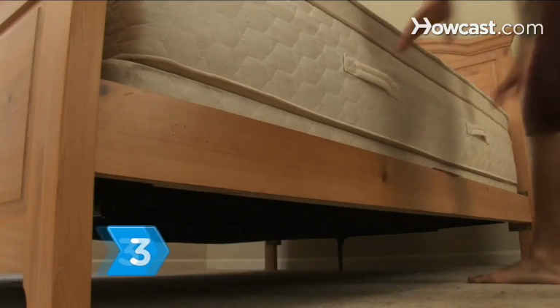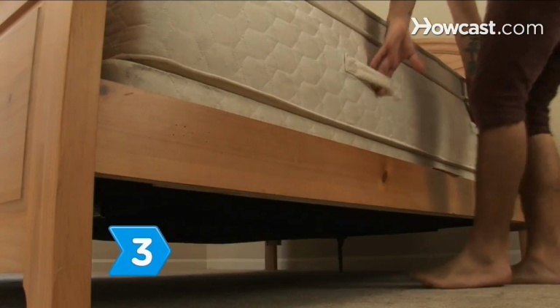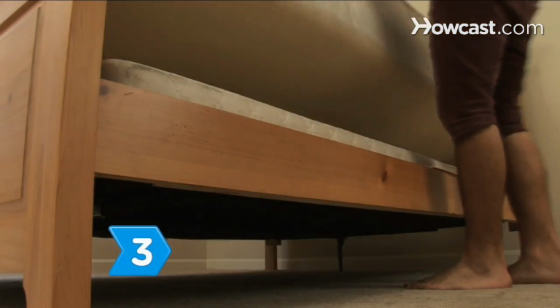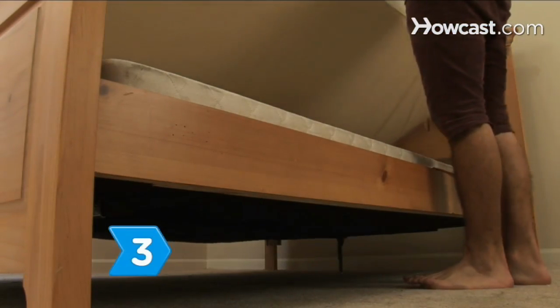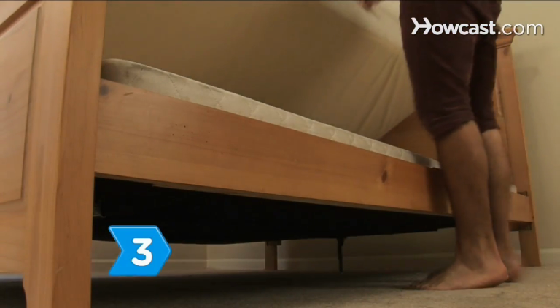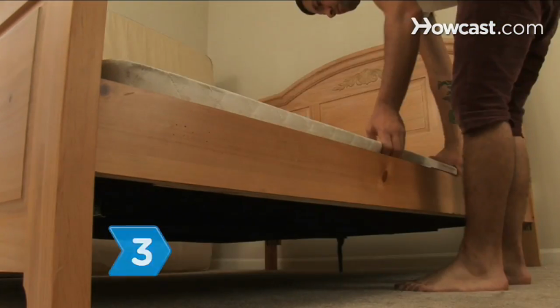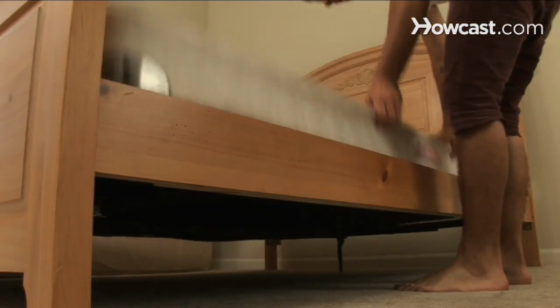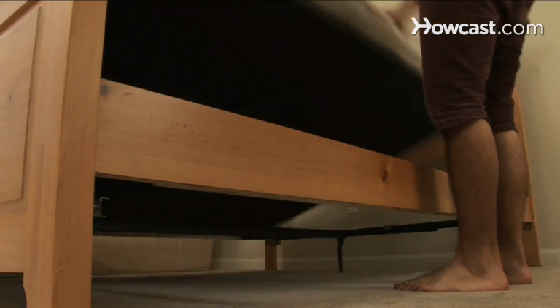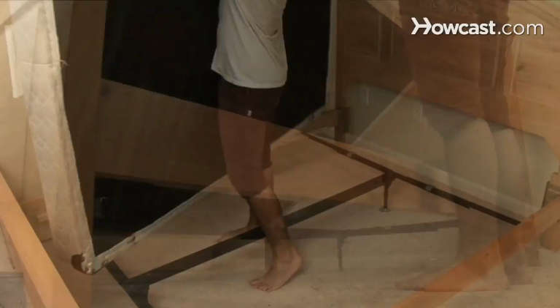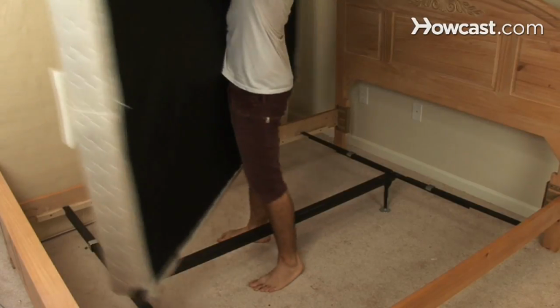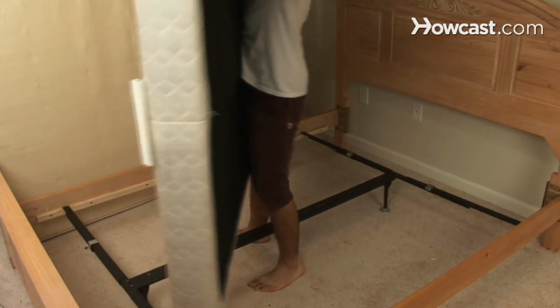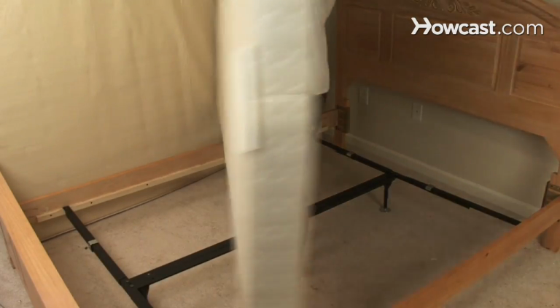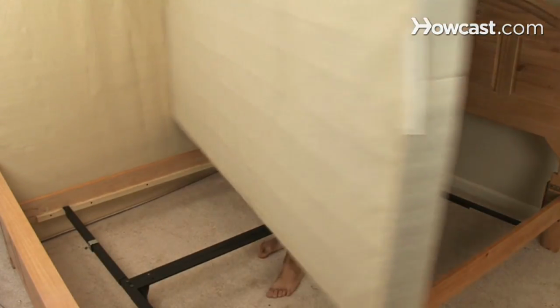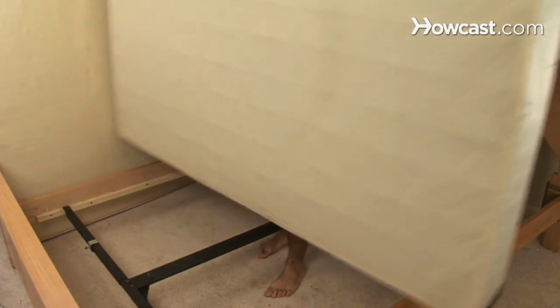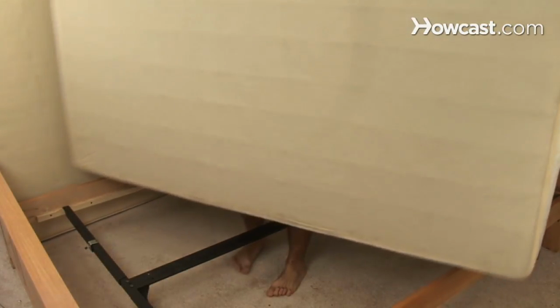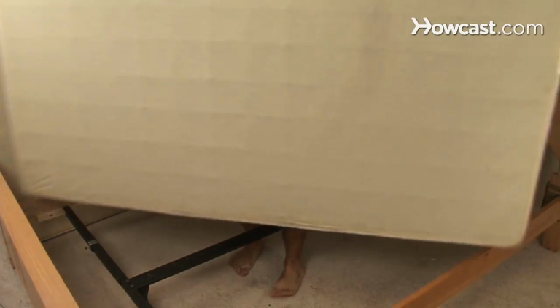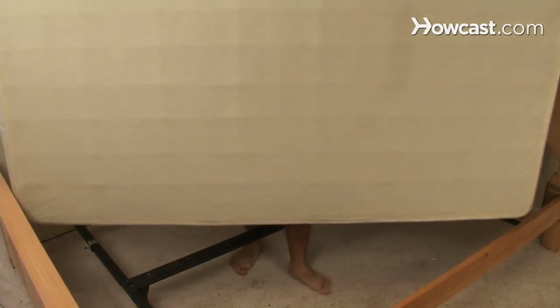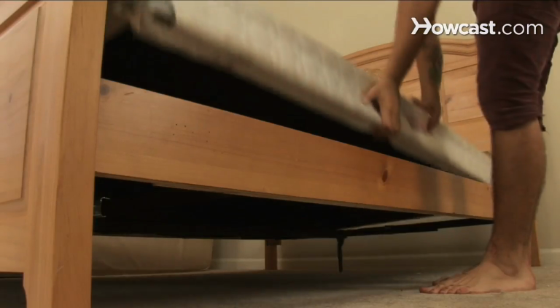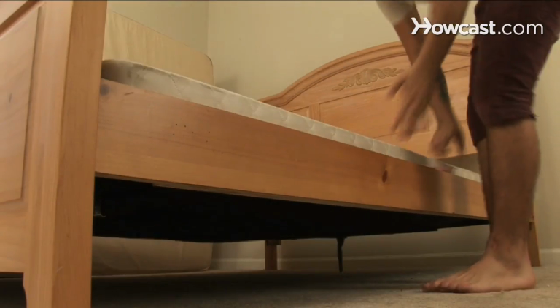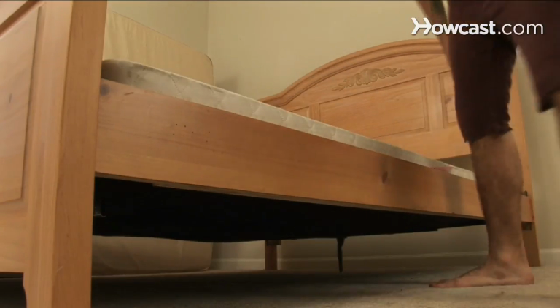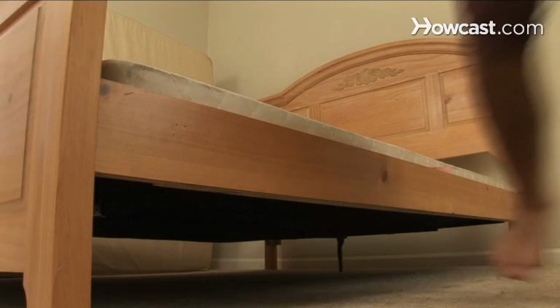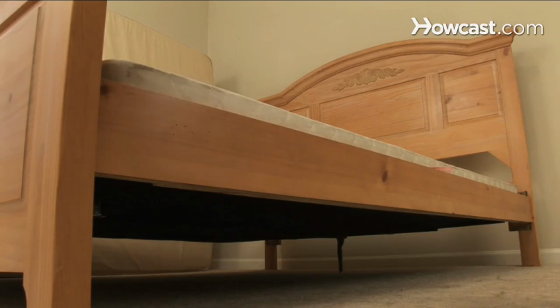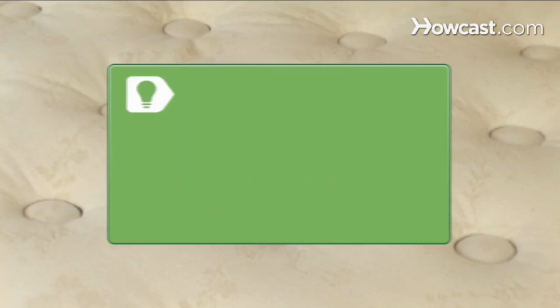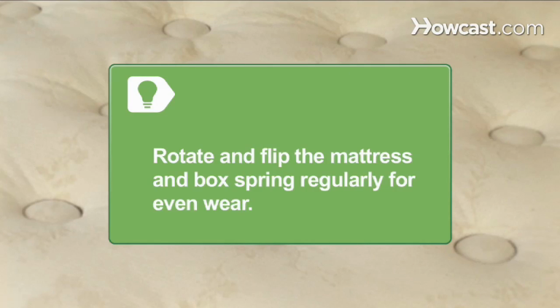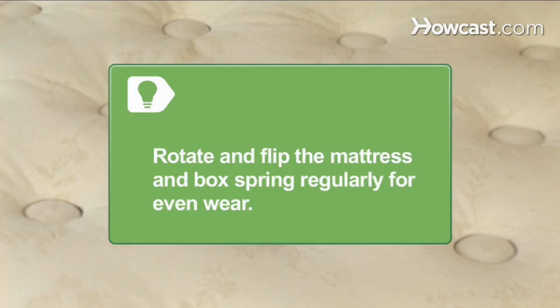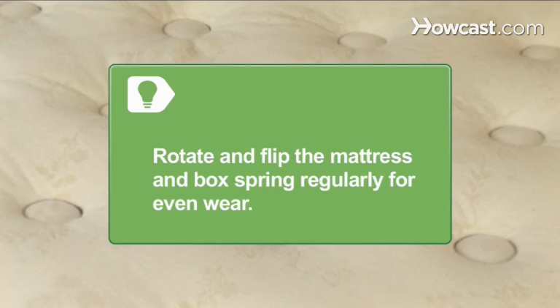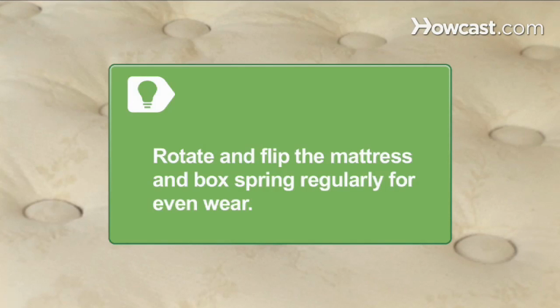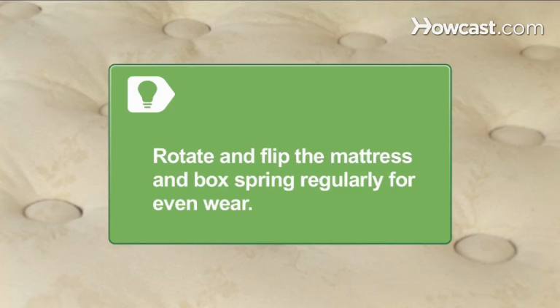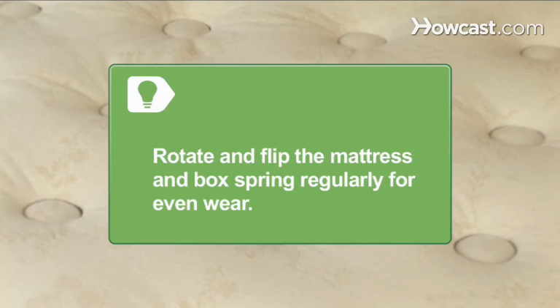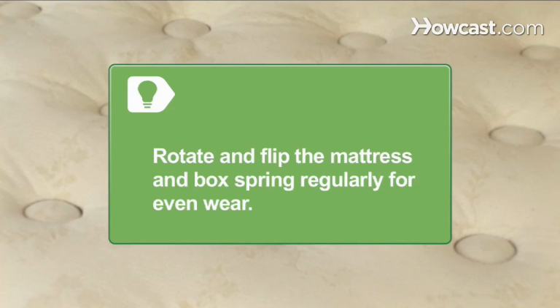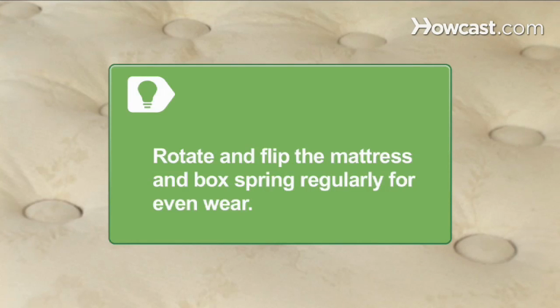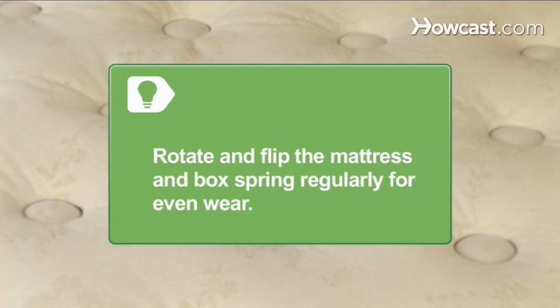Step 3. Rotate either the mattress or box spring, or both, to change how the weight is distributed and eliminate a pressure point that causes the squeak. Get in the habit of regularly flipping the mattress and rotating the box spring for even wear.